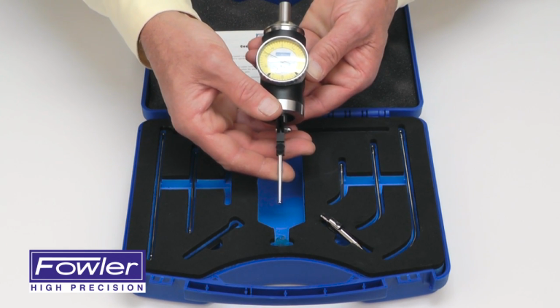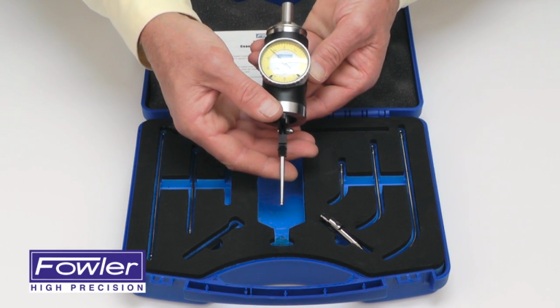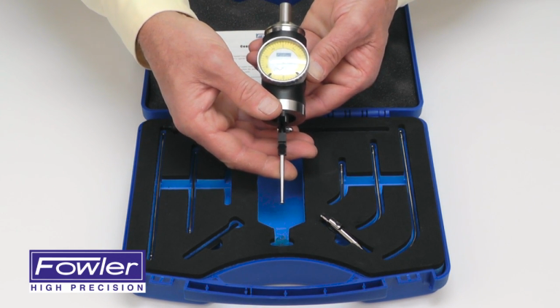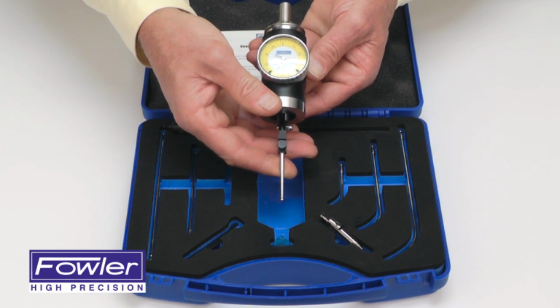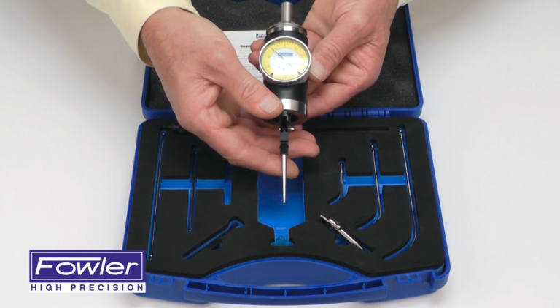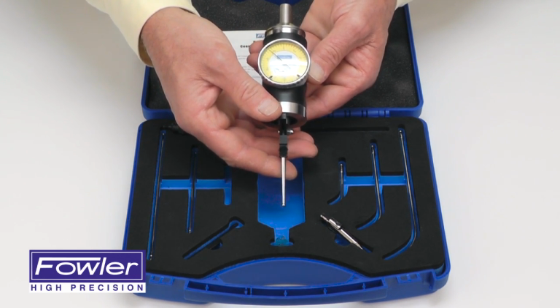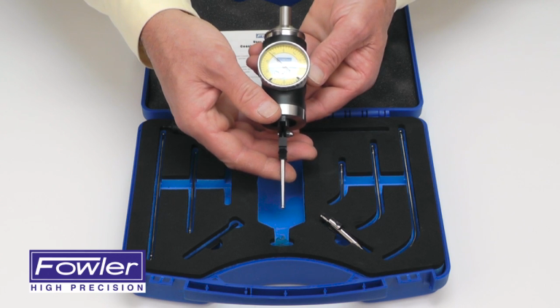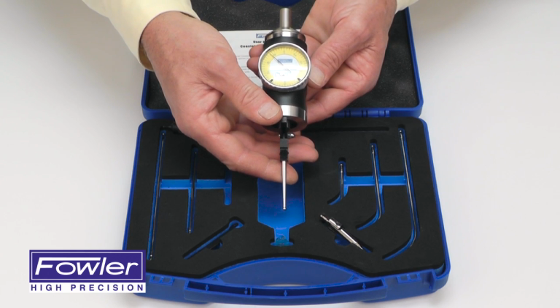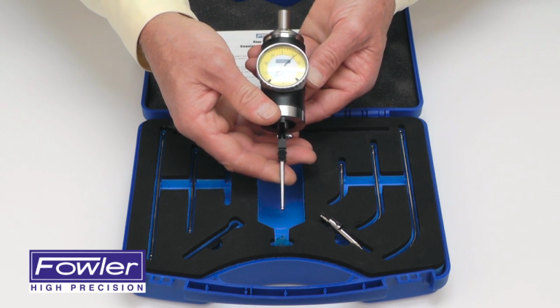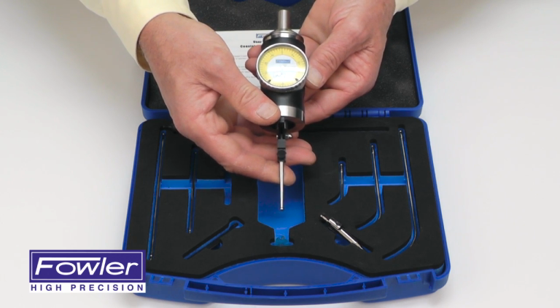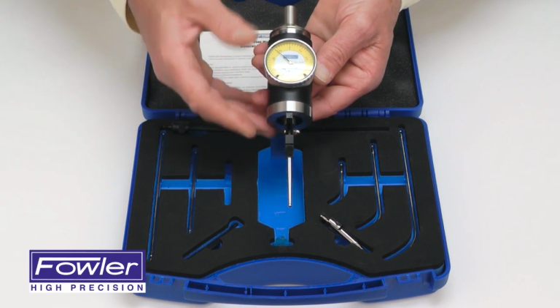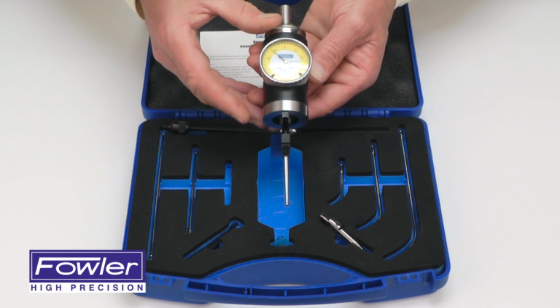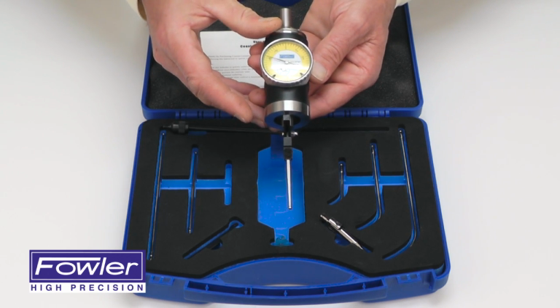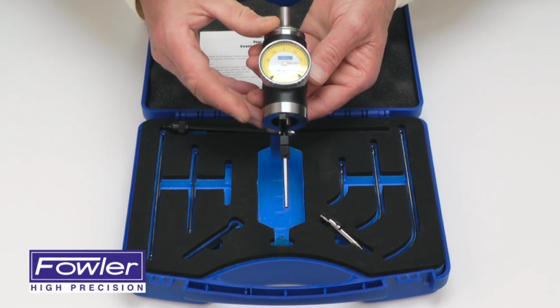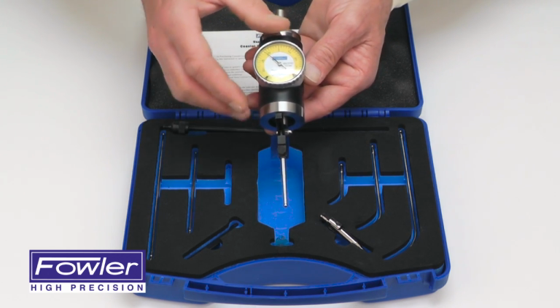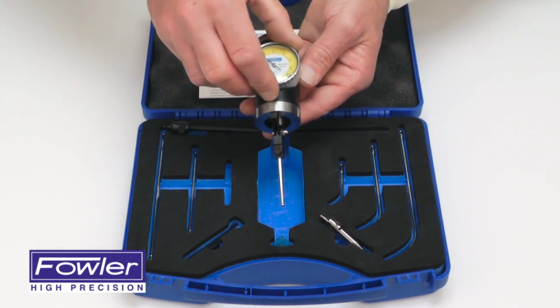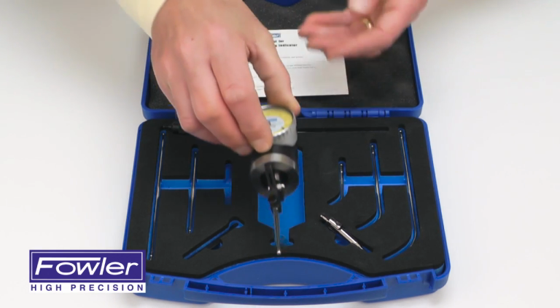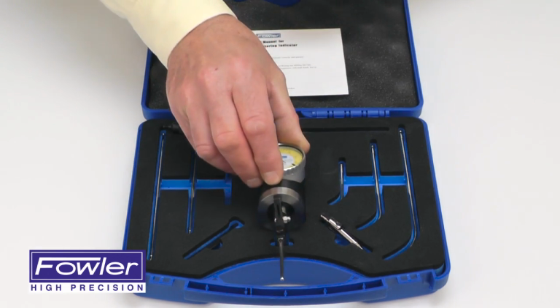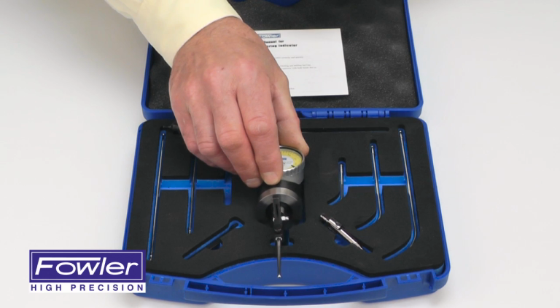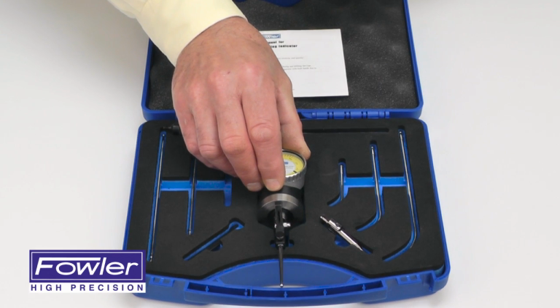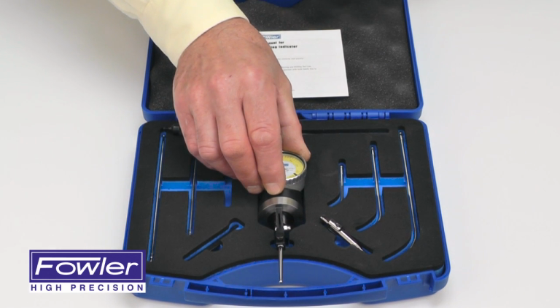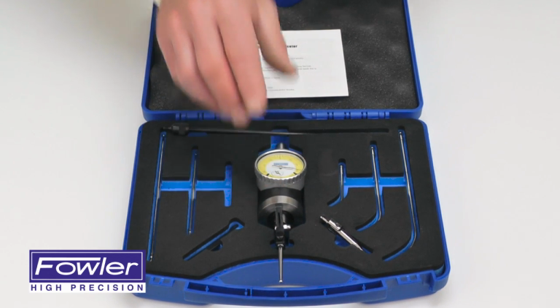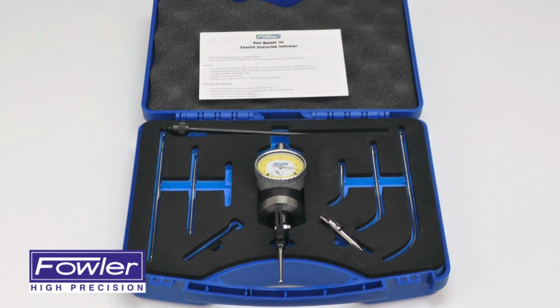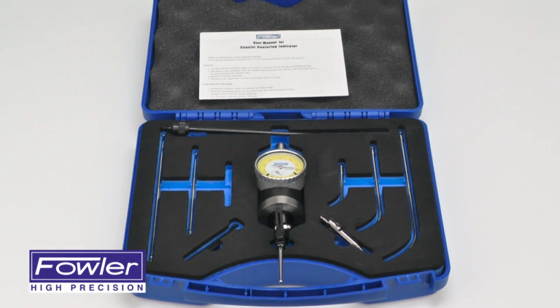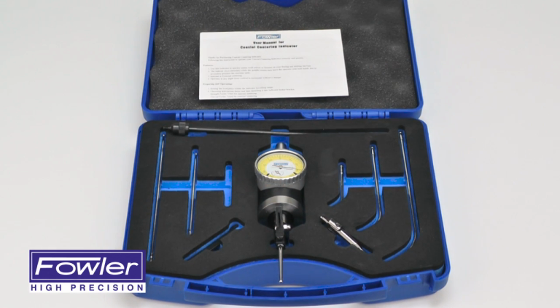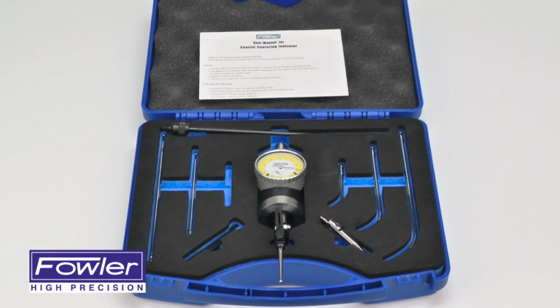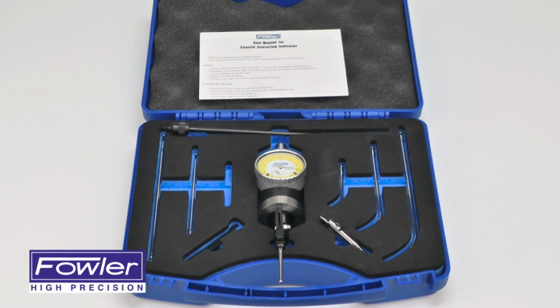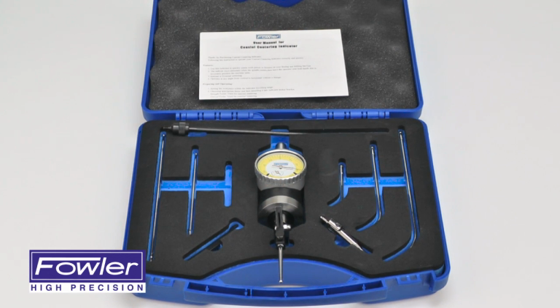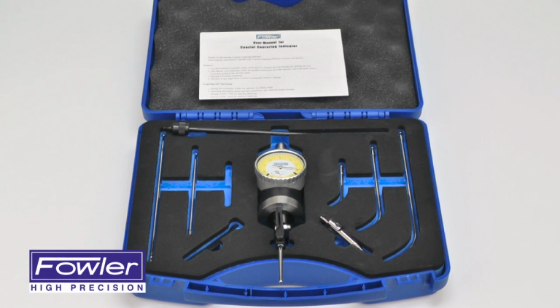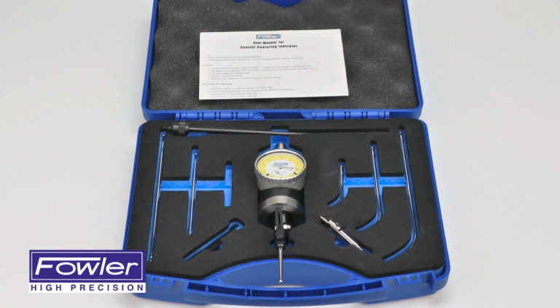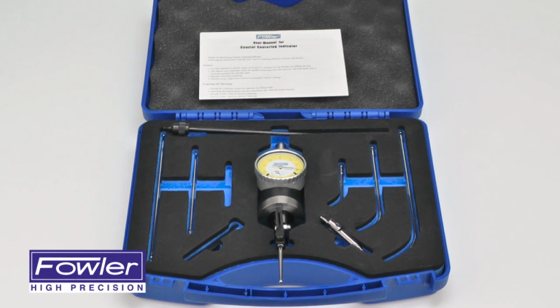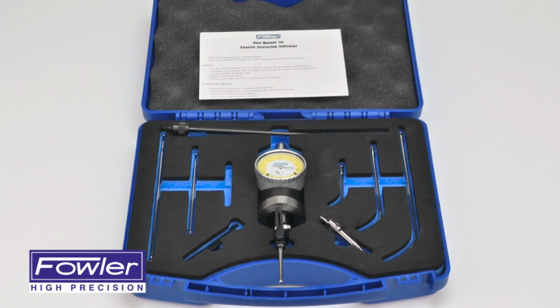This particular unit reads in .01 millimeters per division, supplied with a full one-year warranty — the Fowler two-dimensional coaxial indicator set.